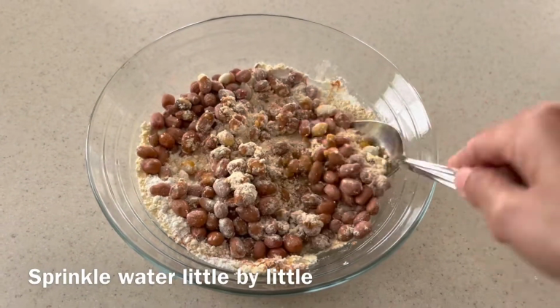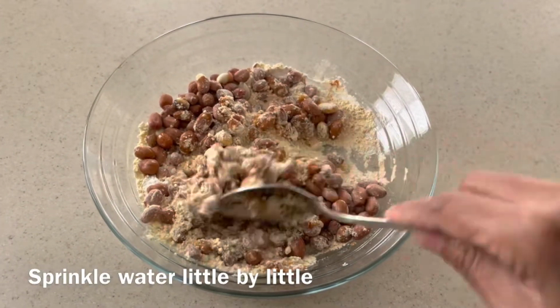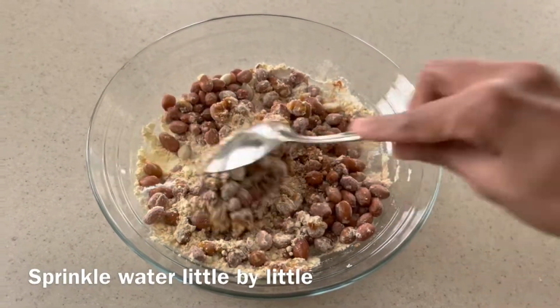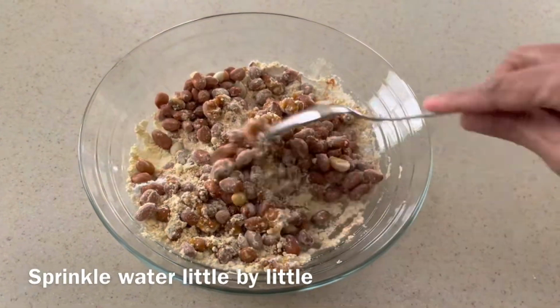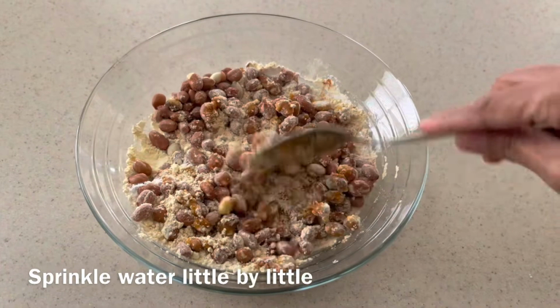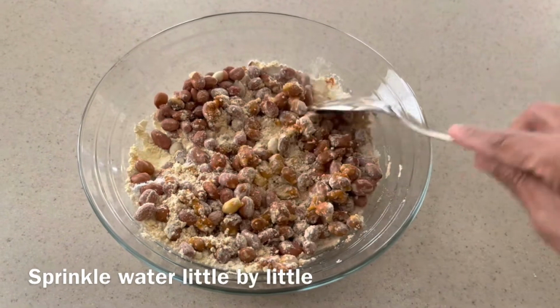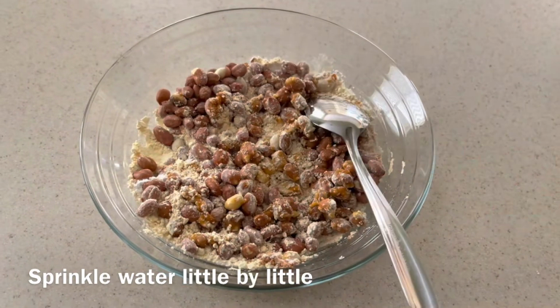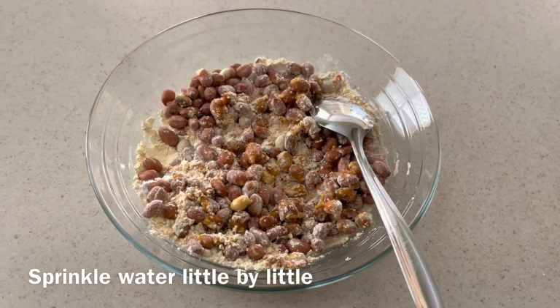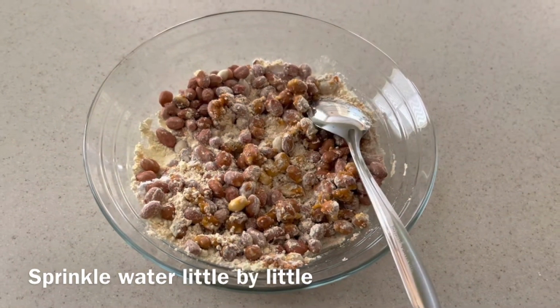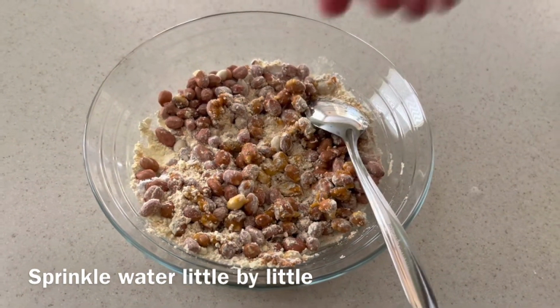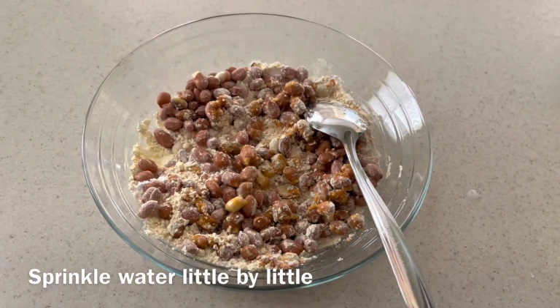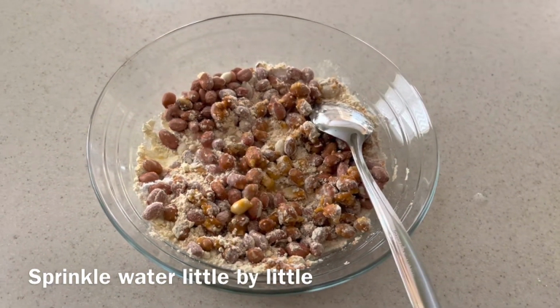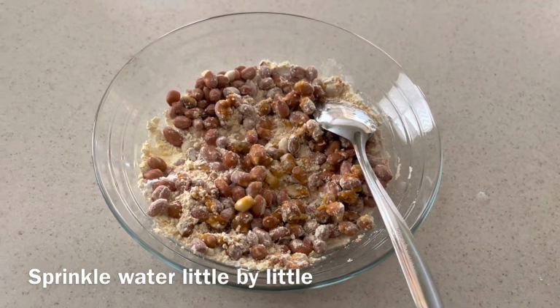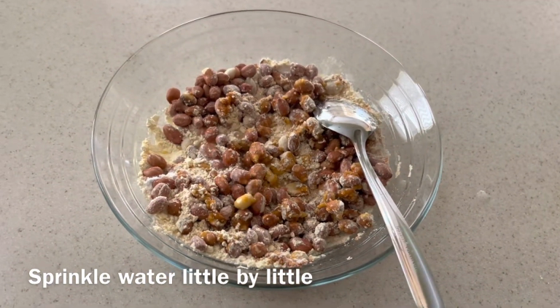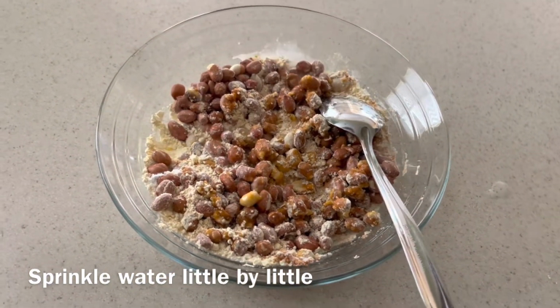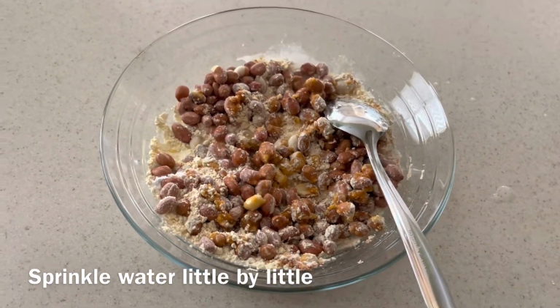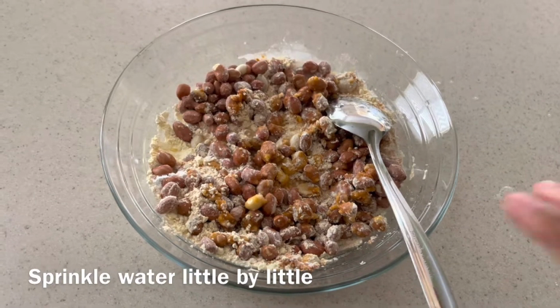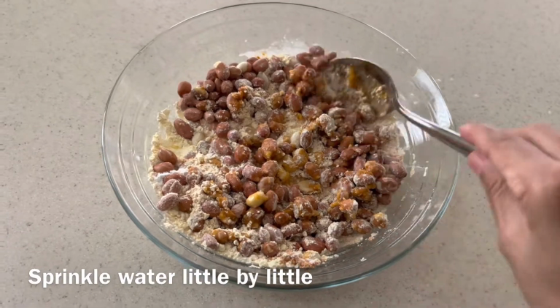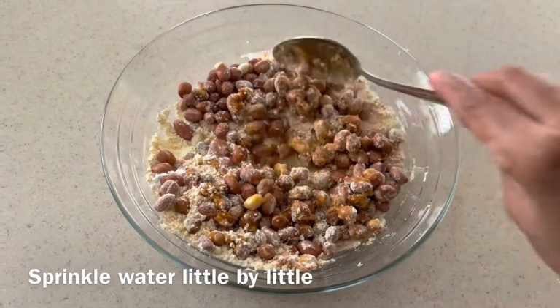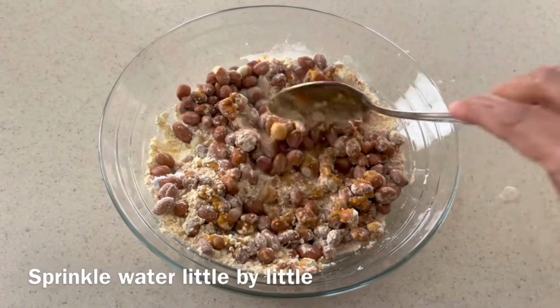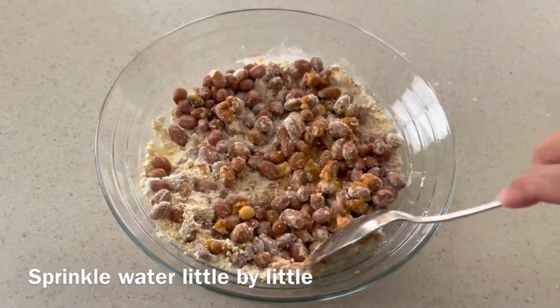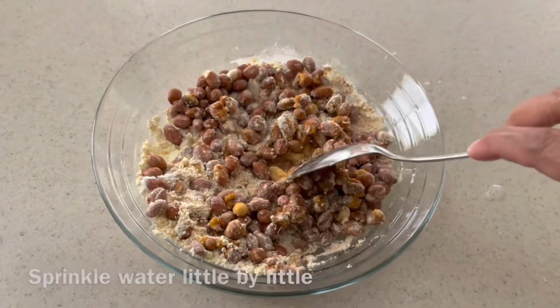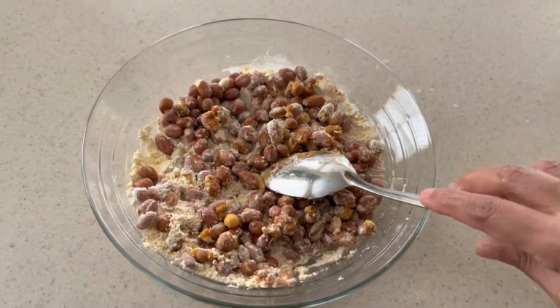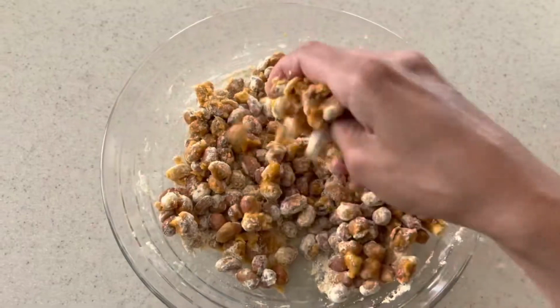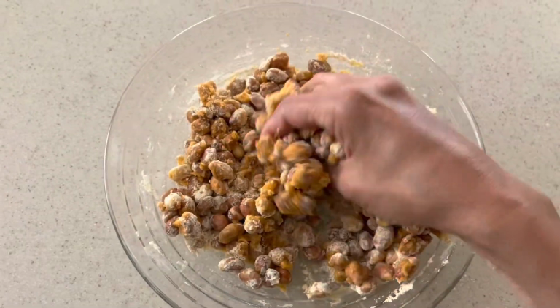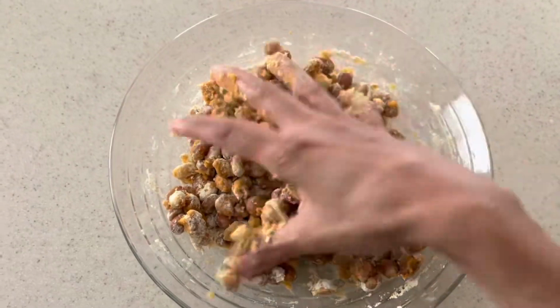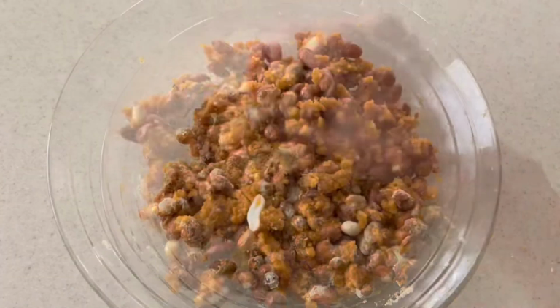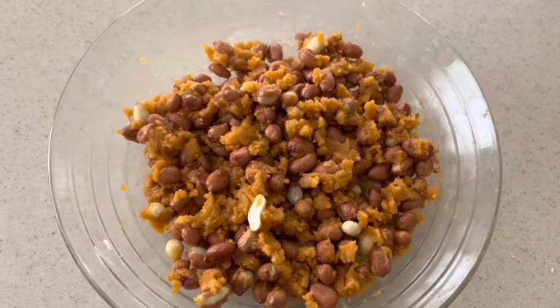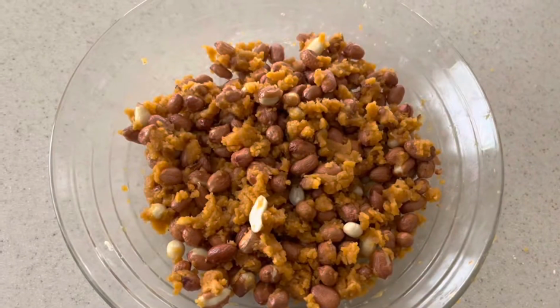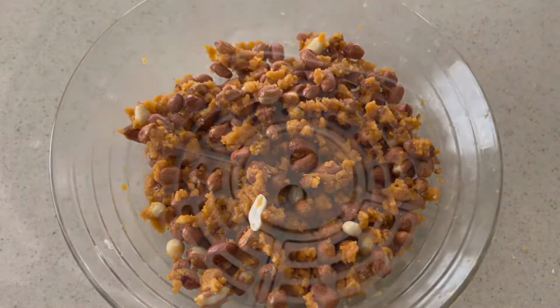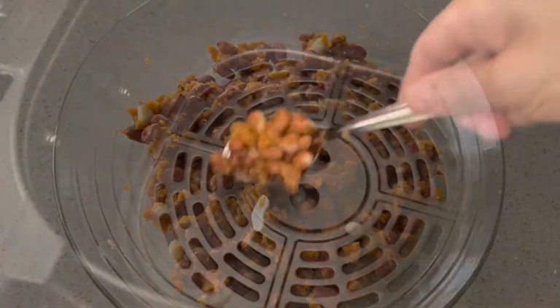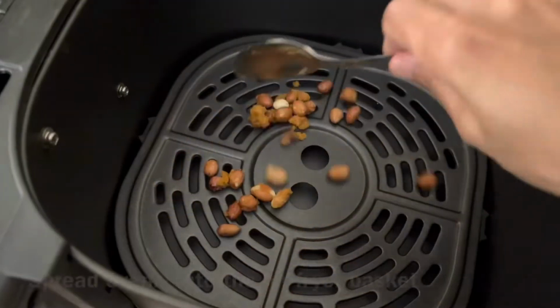Then add water little by little and mix with your hand so it will be evenly spread out and stick to the peanut. Don't add too much water — it should be wet enough to stick to the peanut.